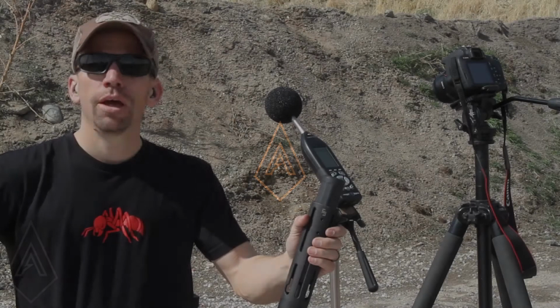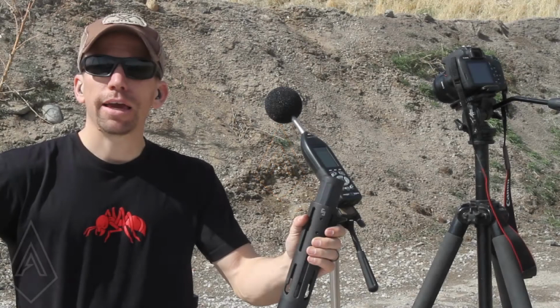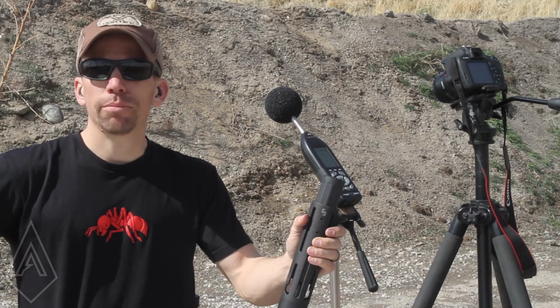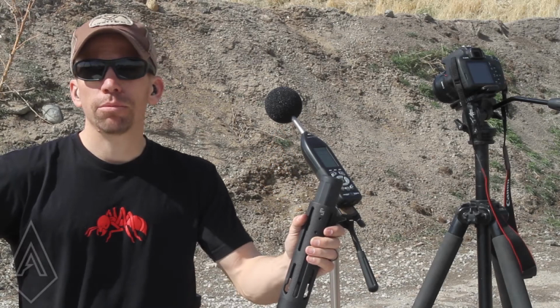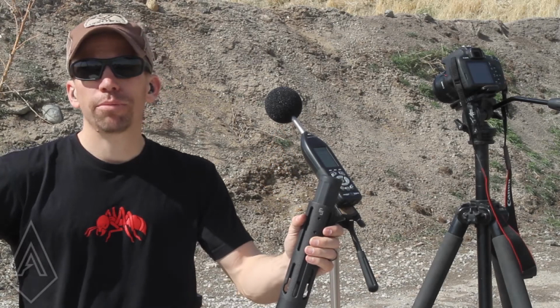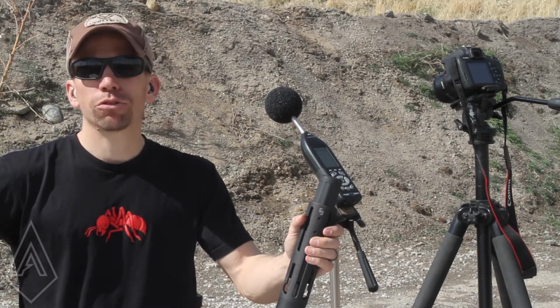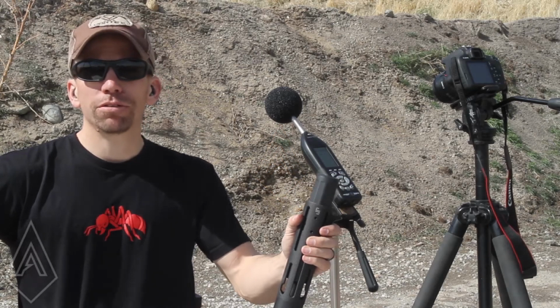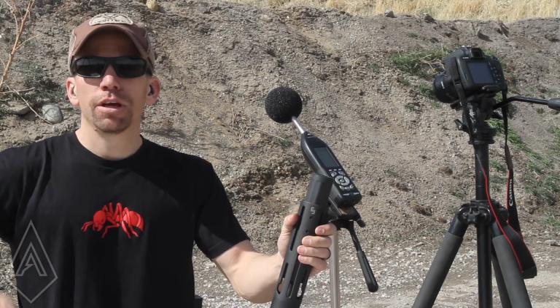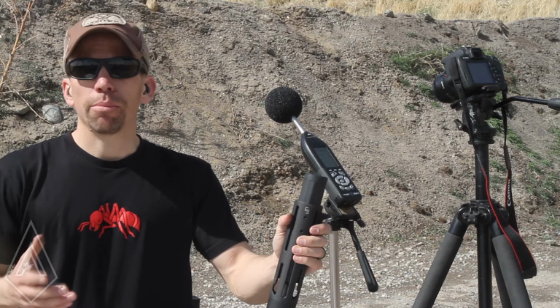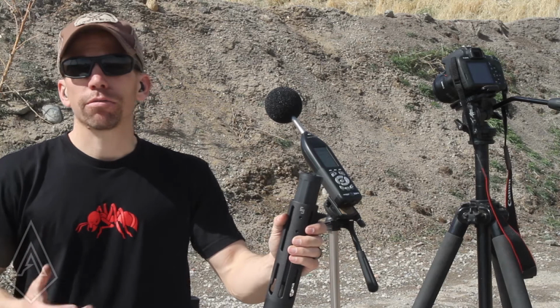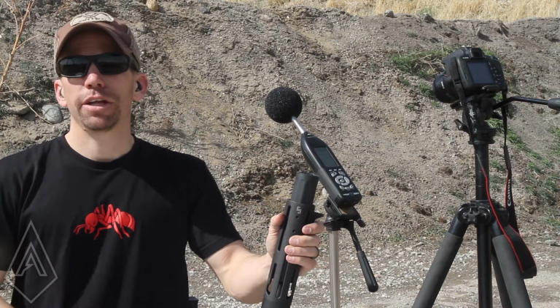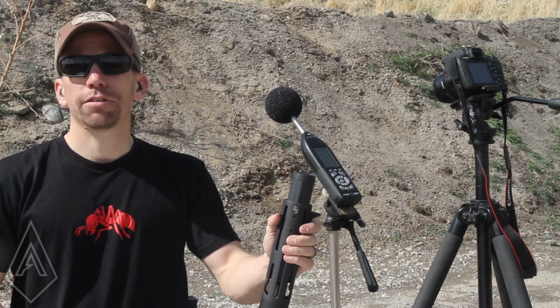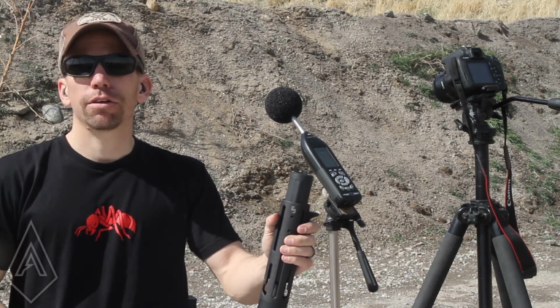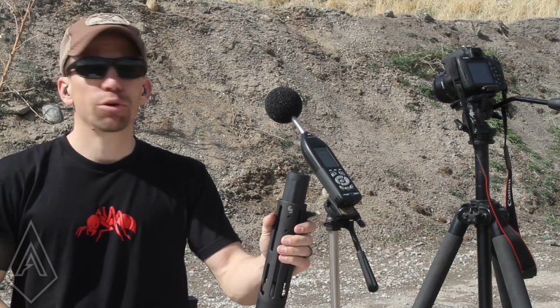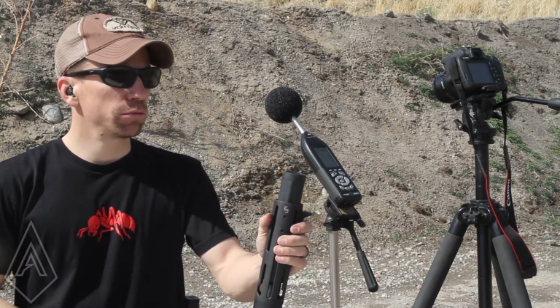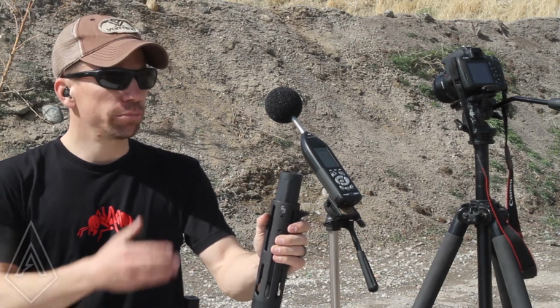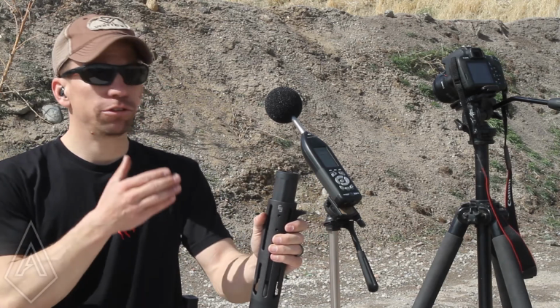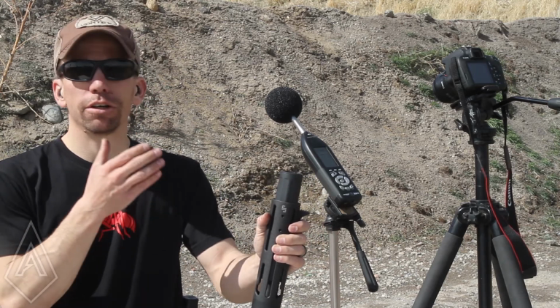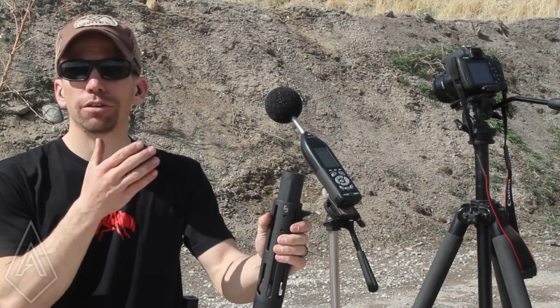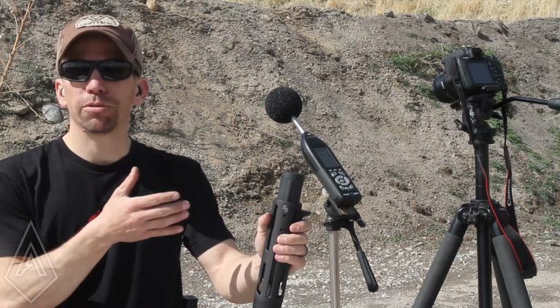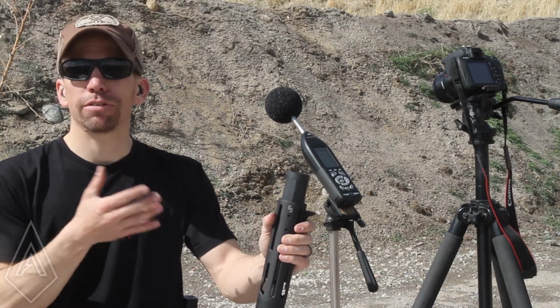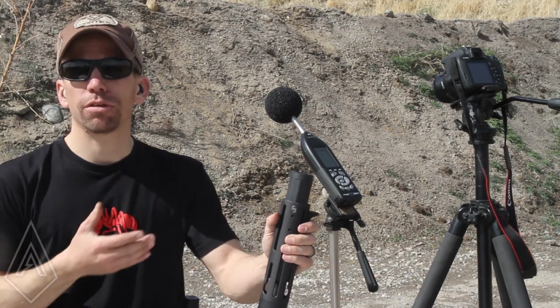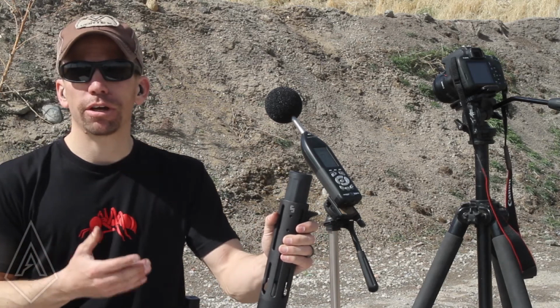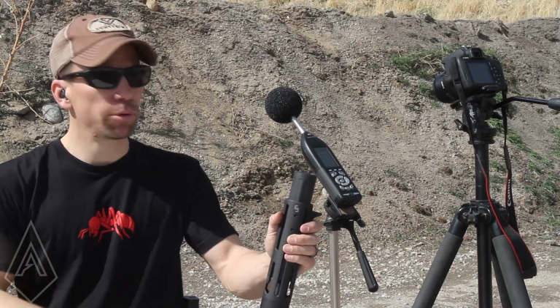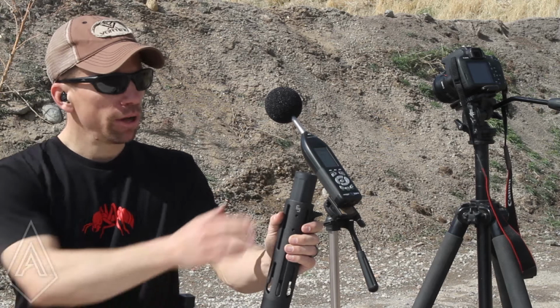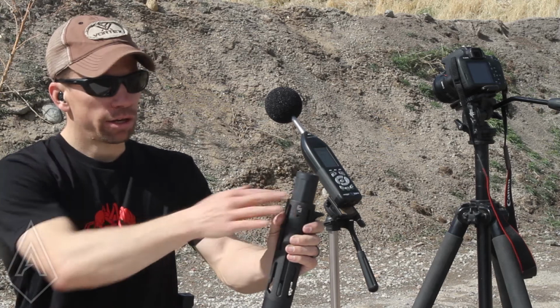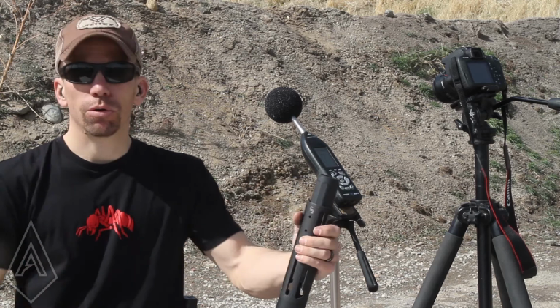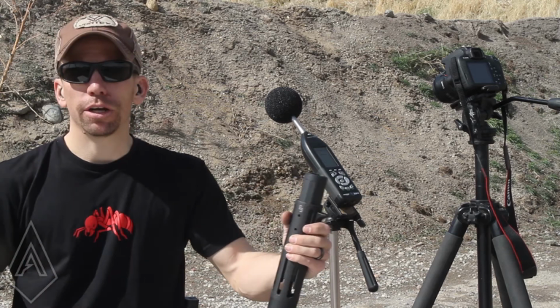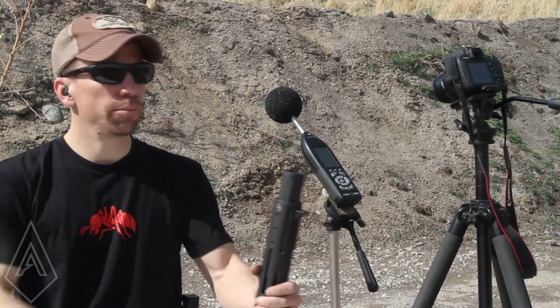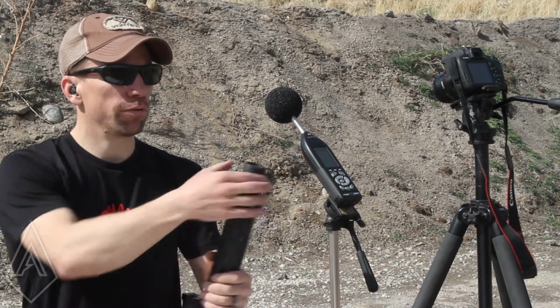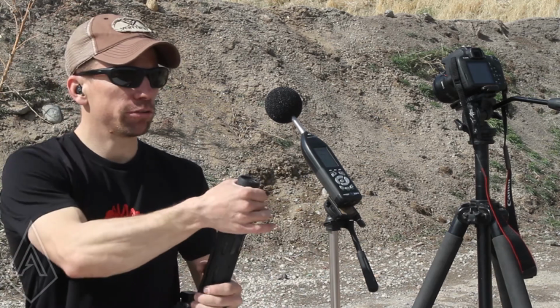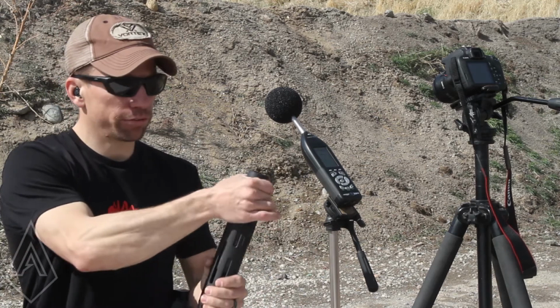Hey guys, I'm Adam with Amtac Suppressors. I came back to the ranch today to answer another customer question, which is about shooting supersonic versus subsonic ammo out of our Hornet 9mm overbarrel suppressor.